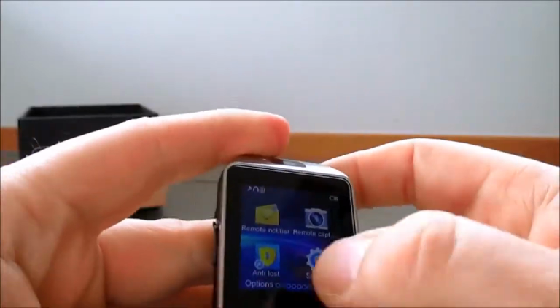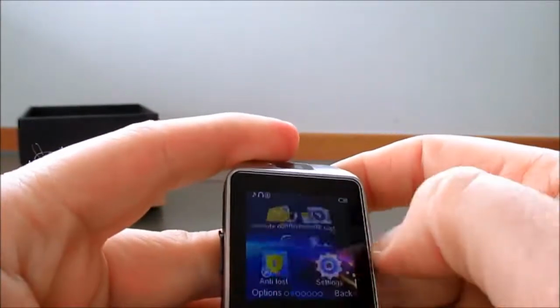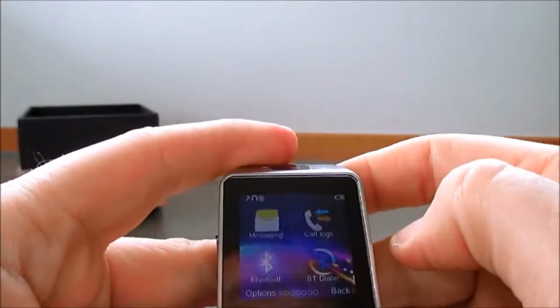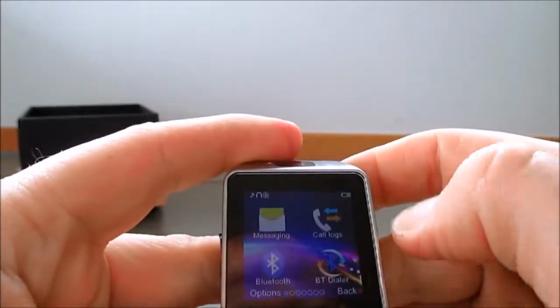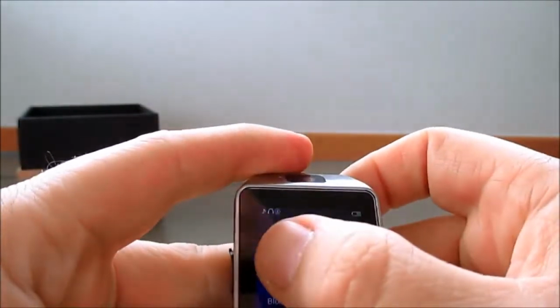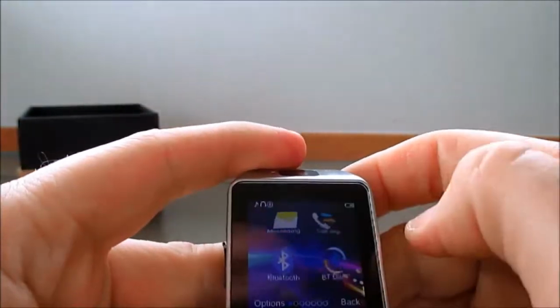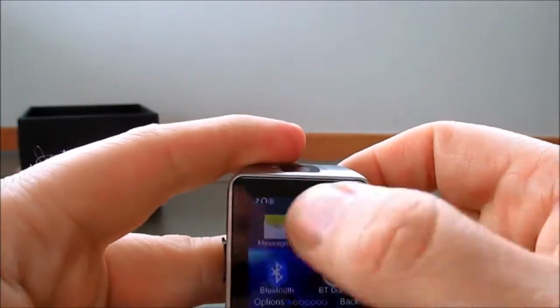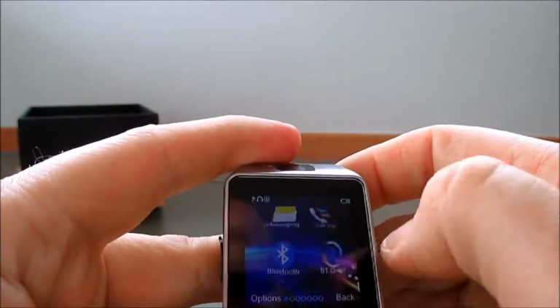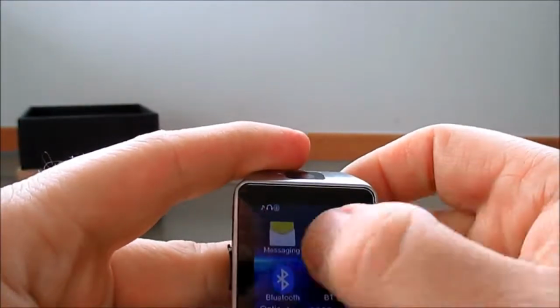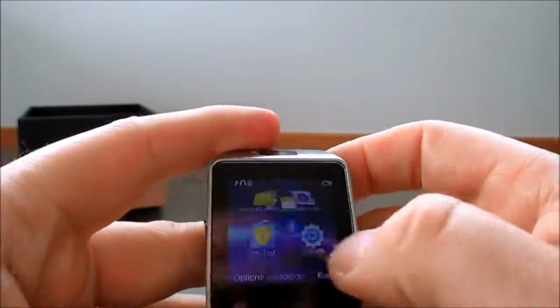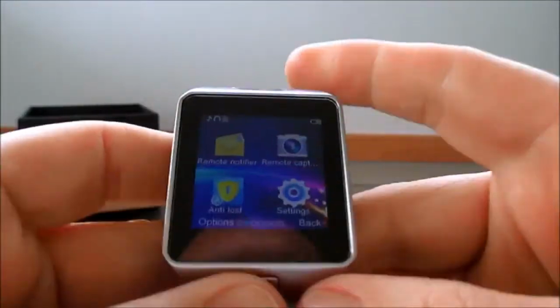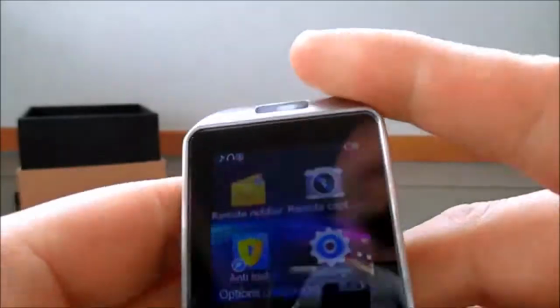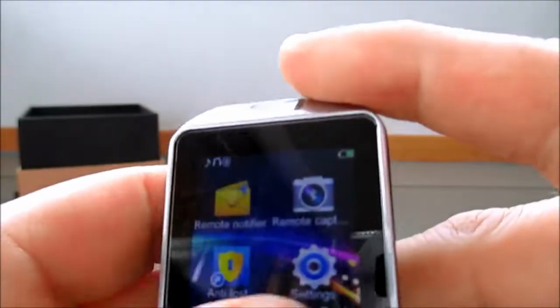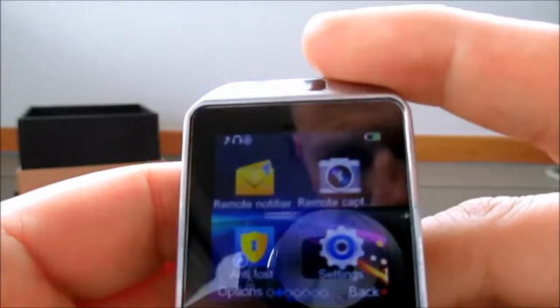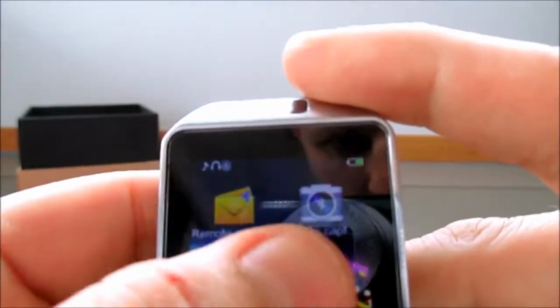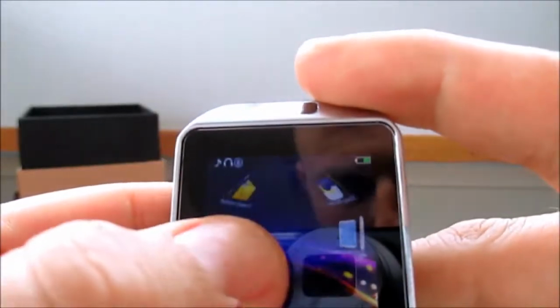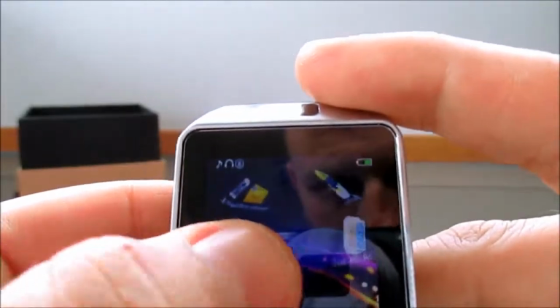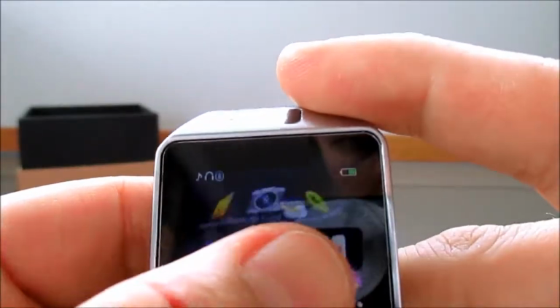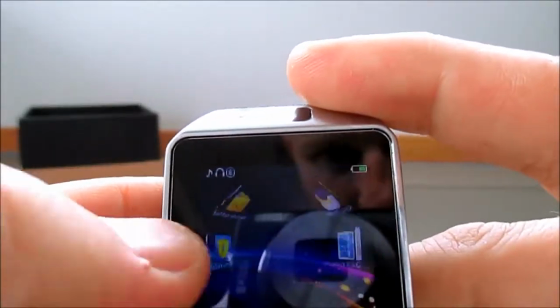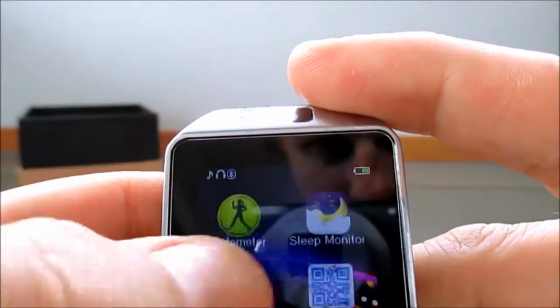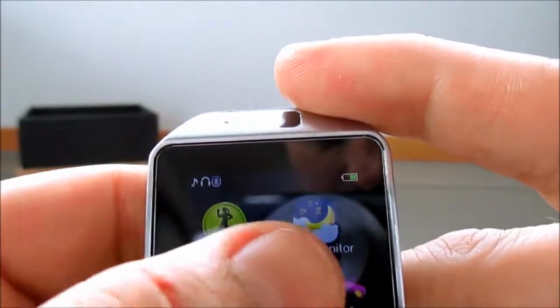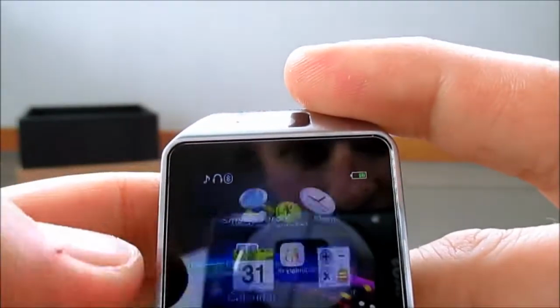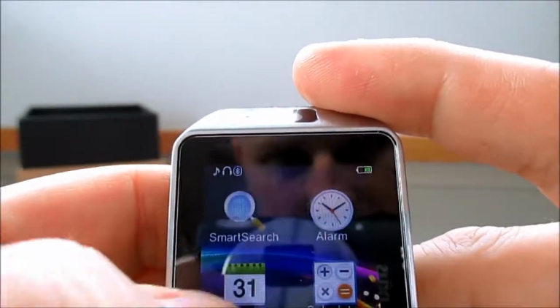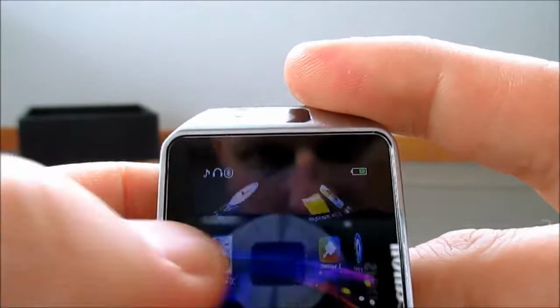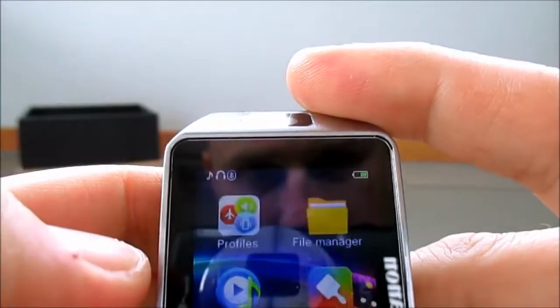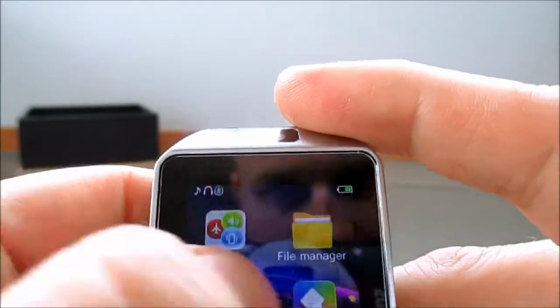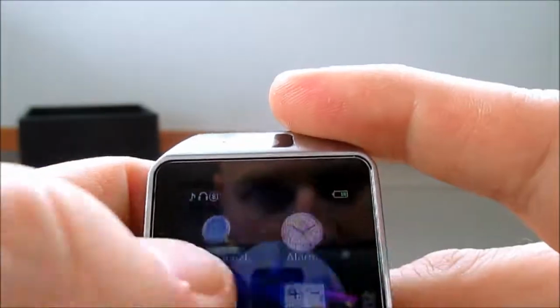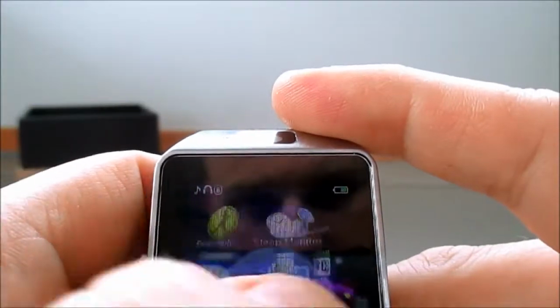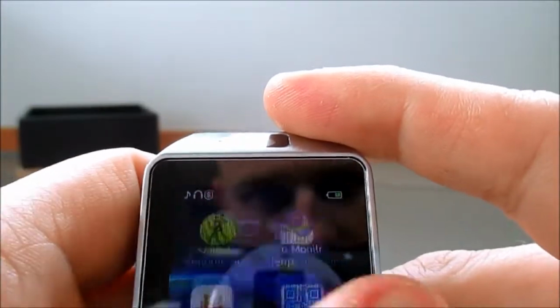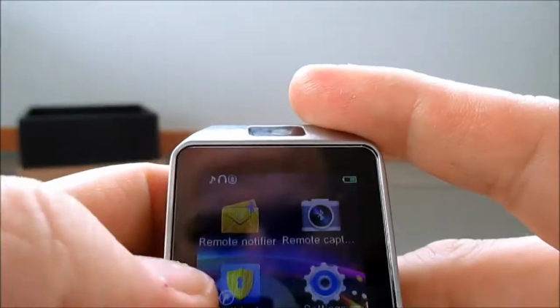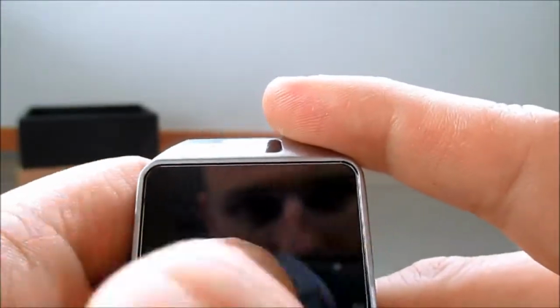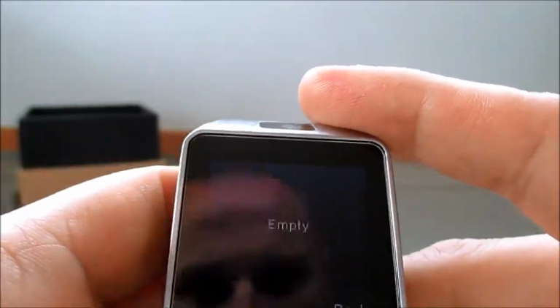It's a really nice watch. The screen is responsive and easy to use. I like the menu there - rotates around, a really nice feature. Everything seems to work really well.